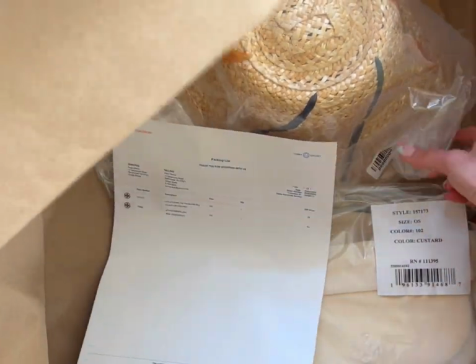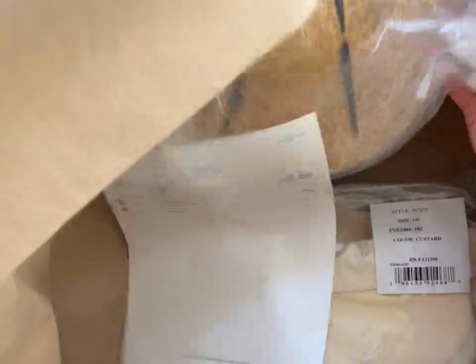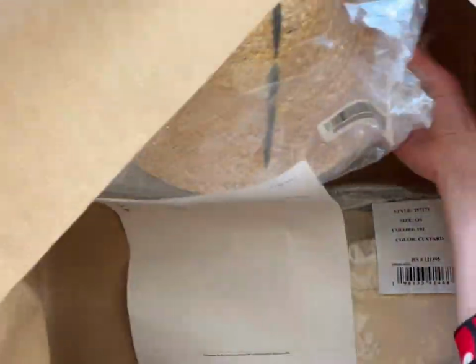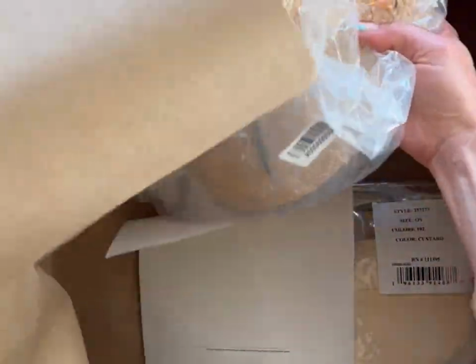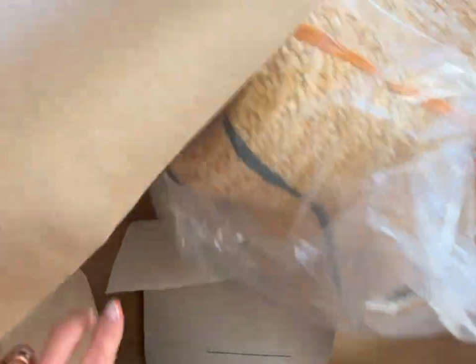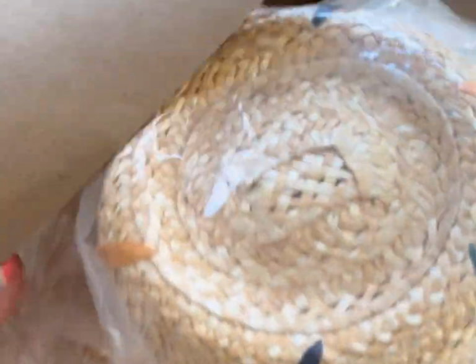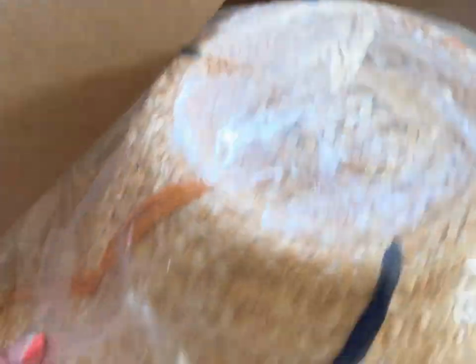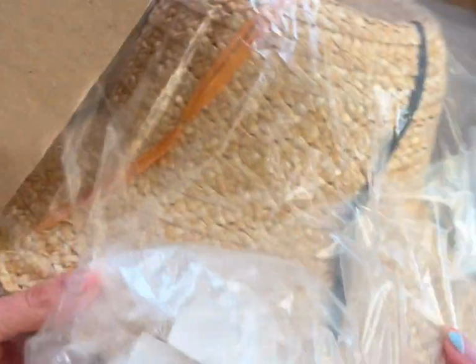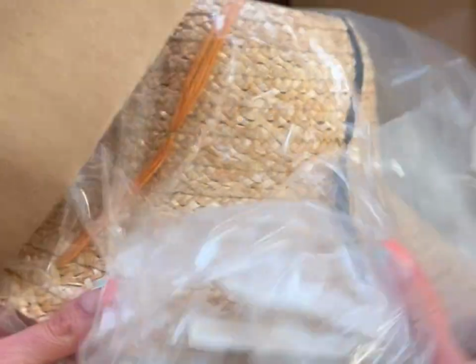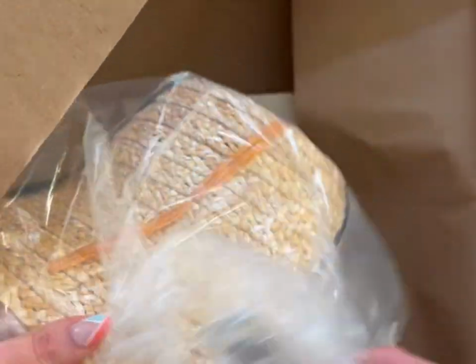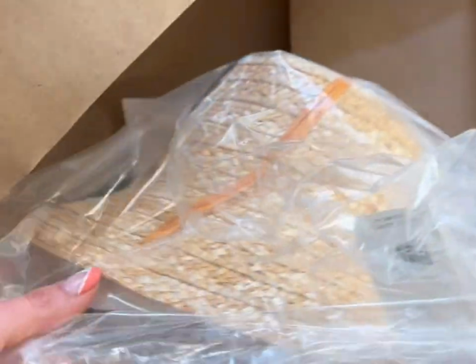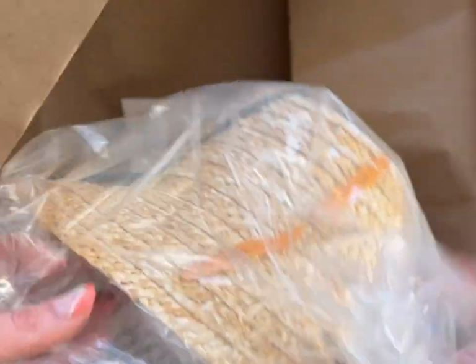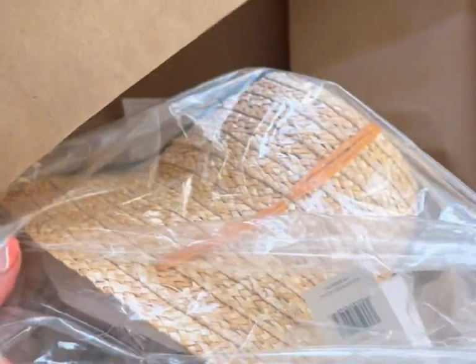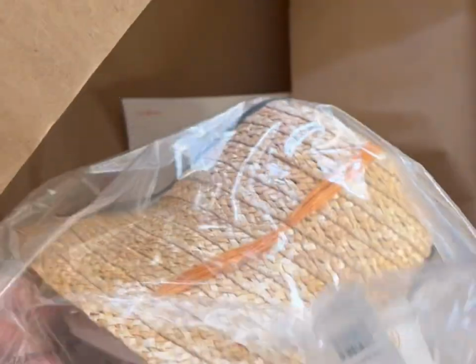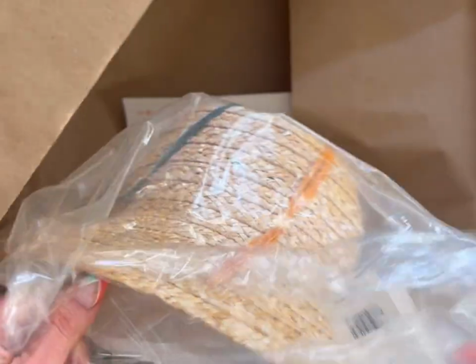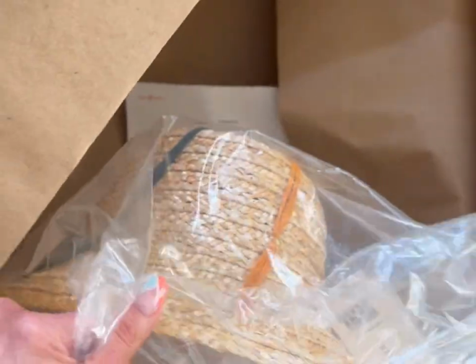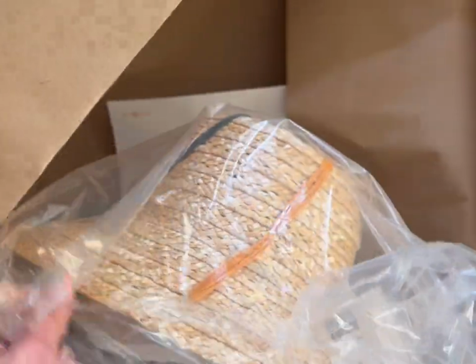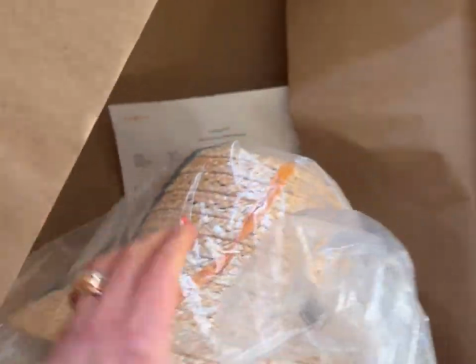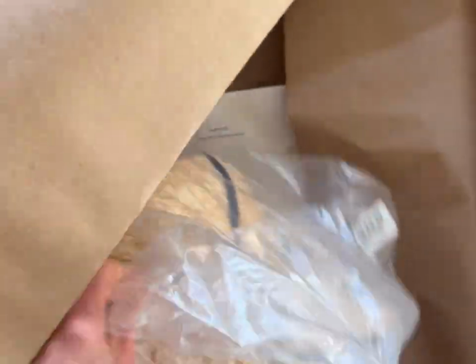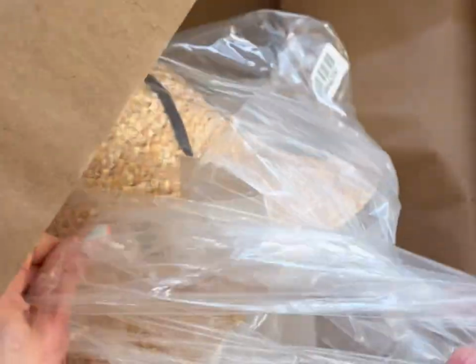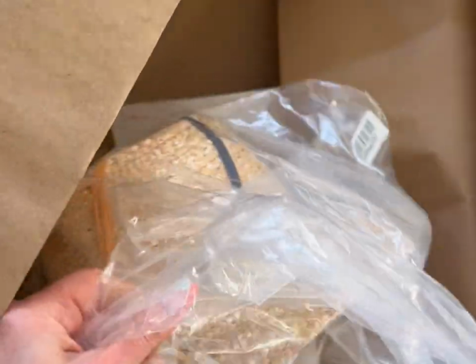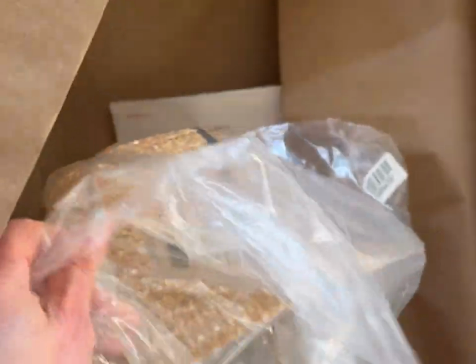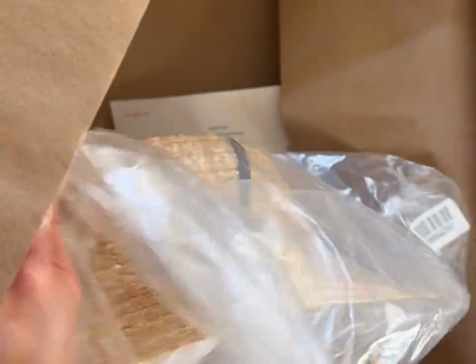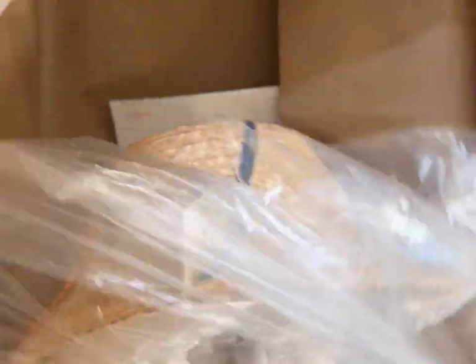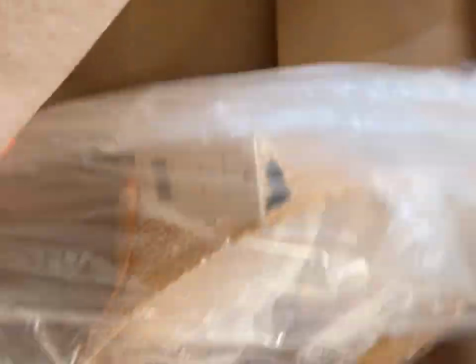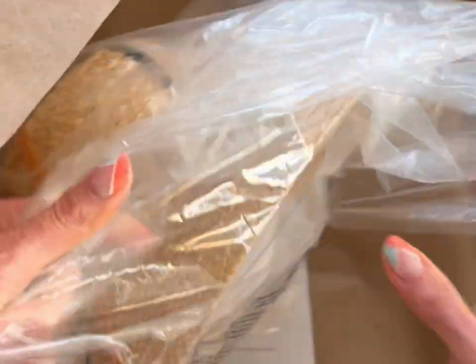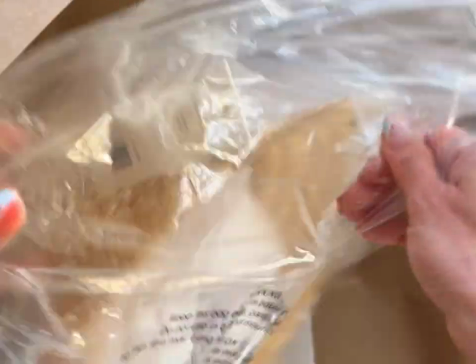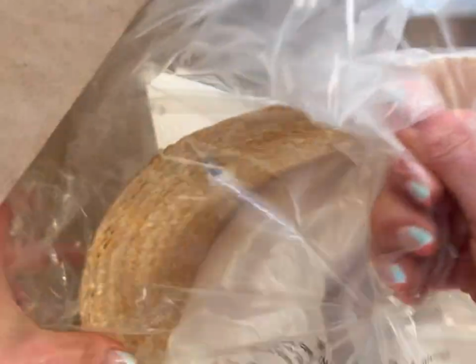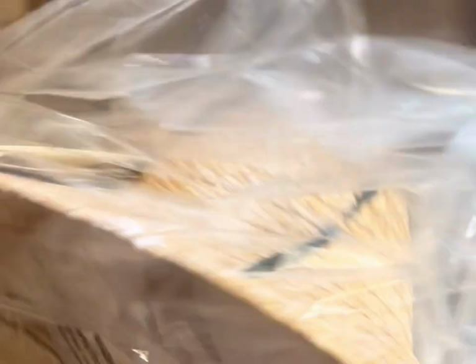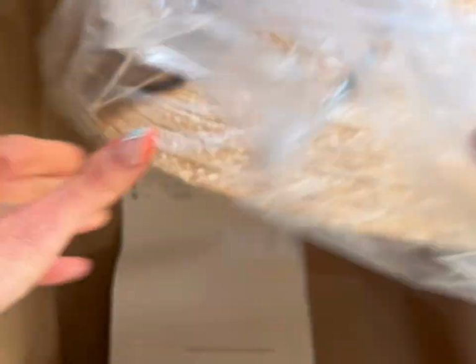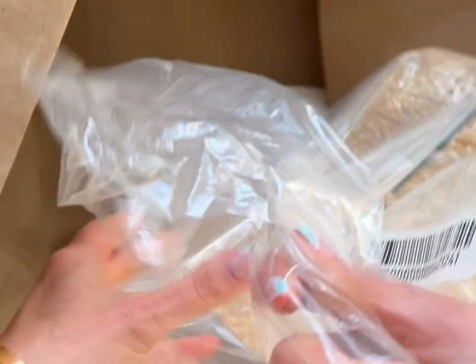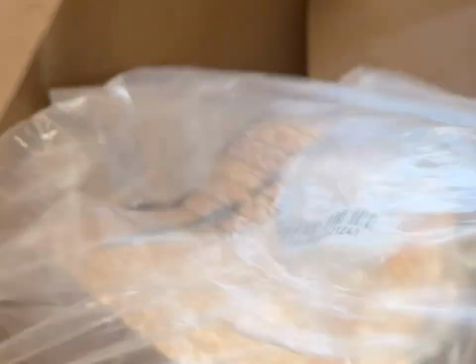I also got the hat. It's also on sale, half off. Oh my god, it's more plastic.